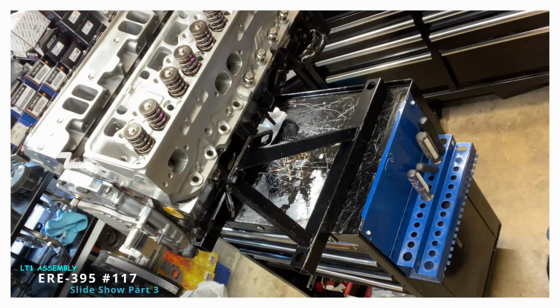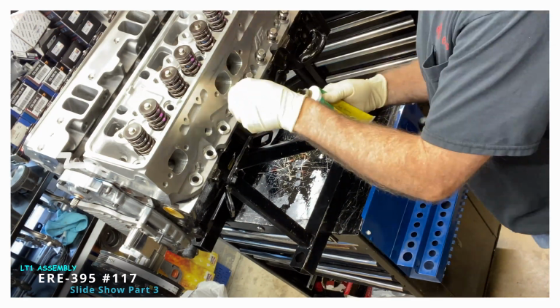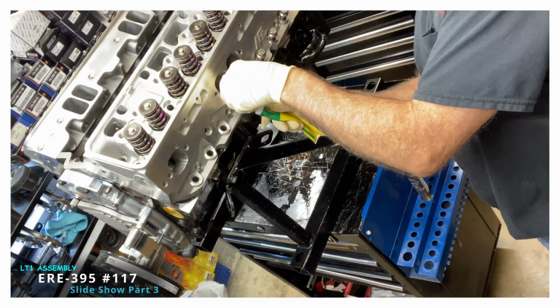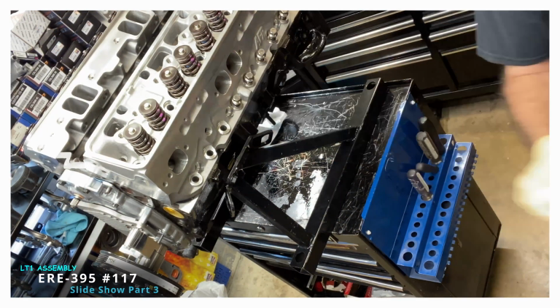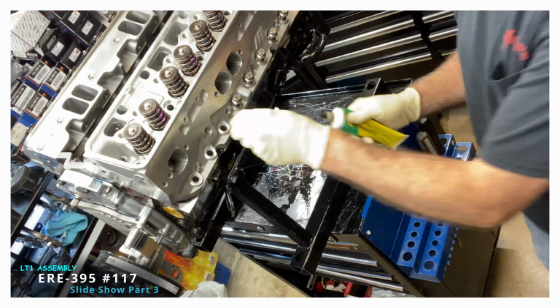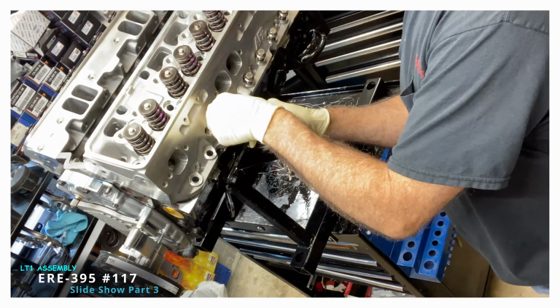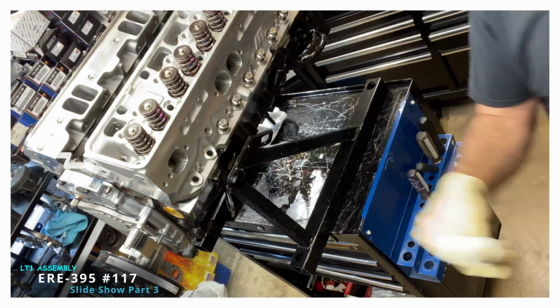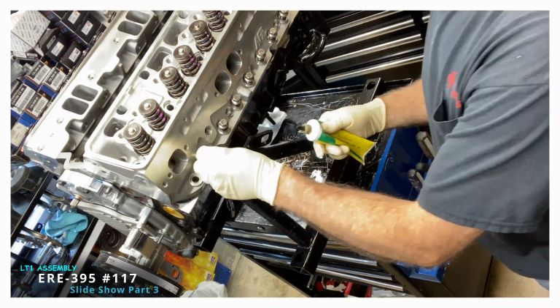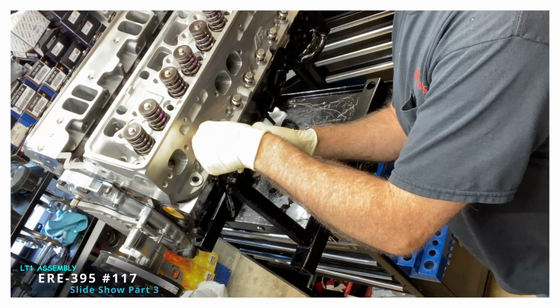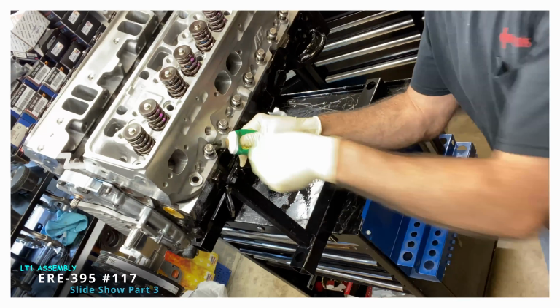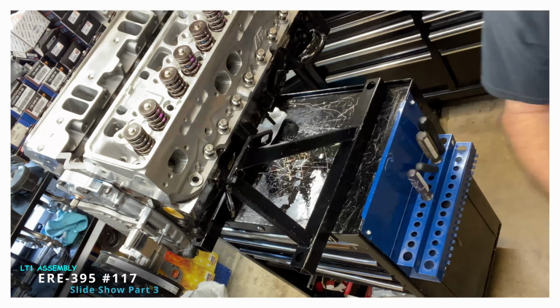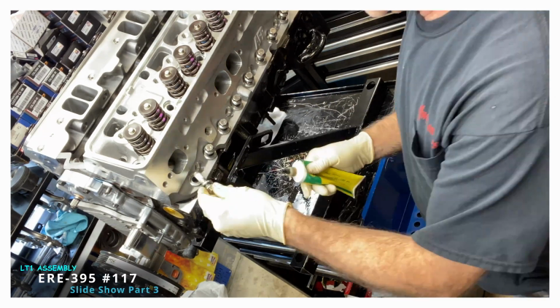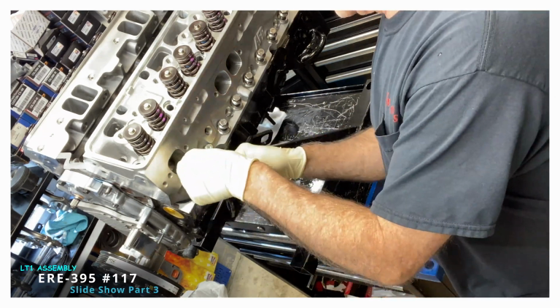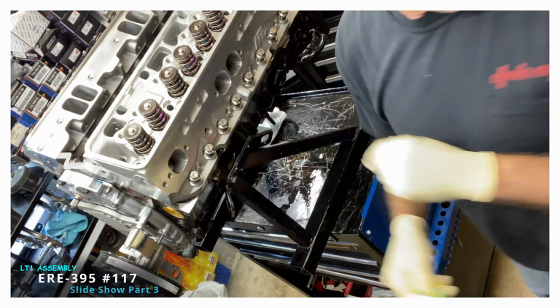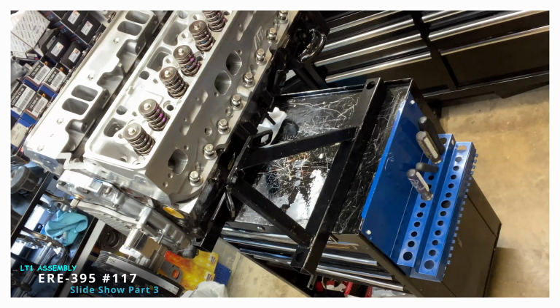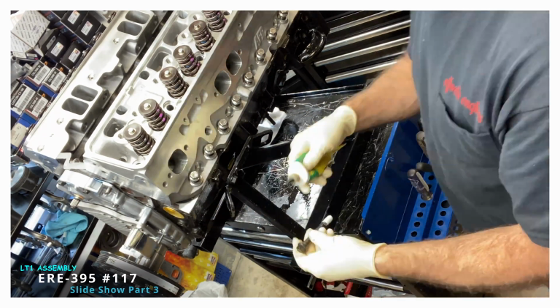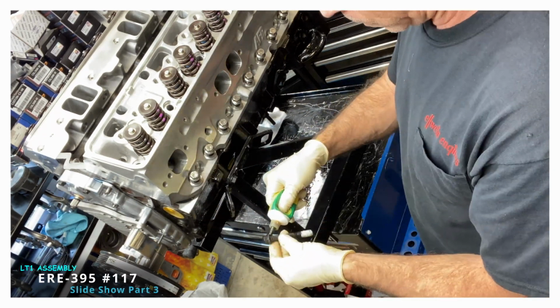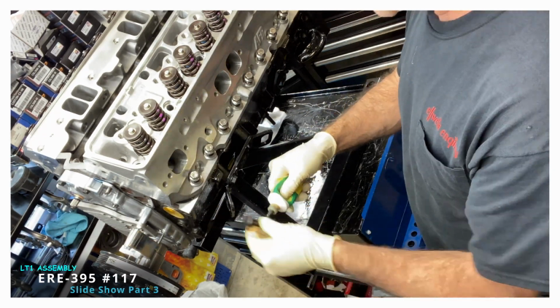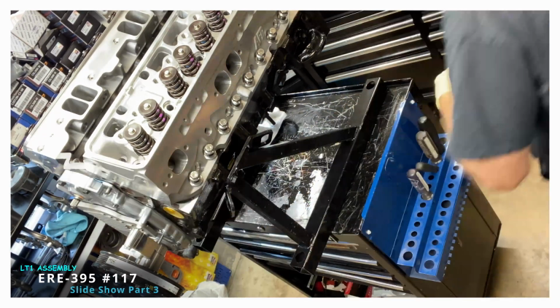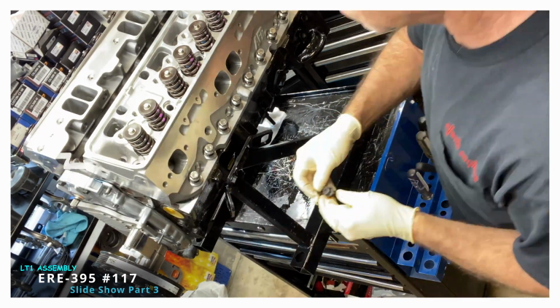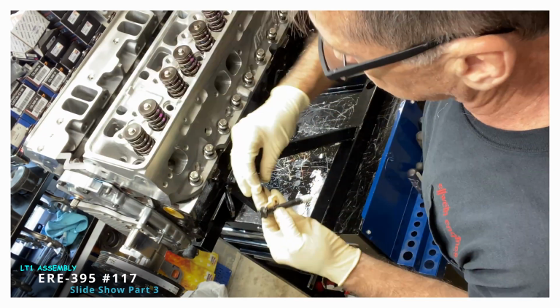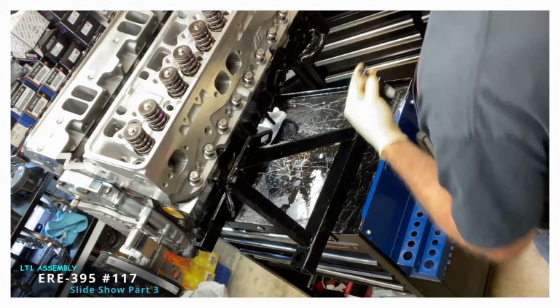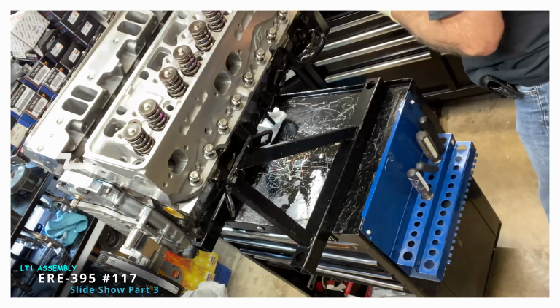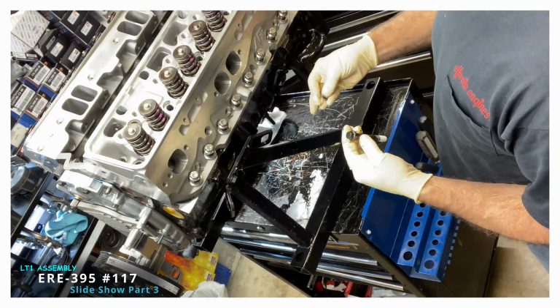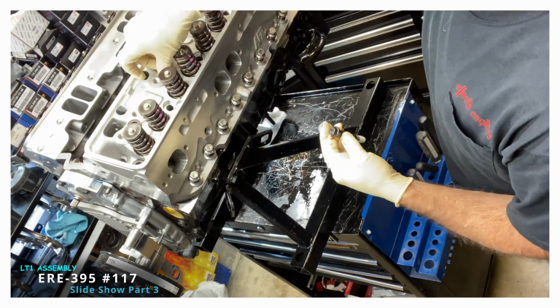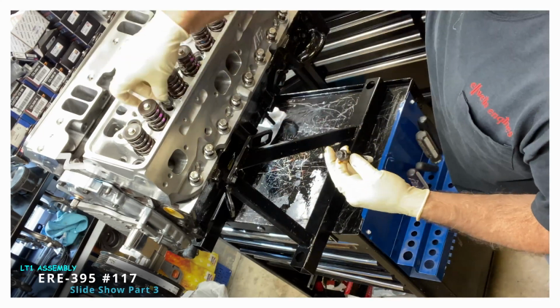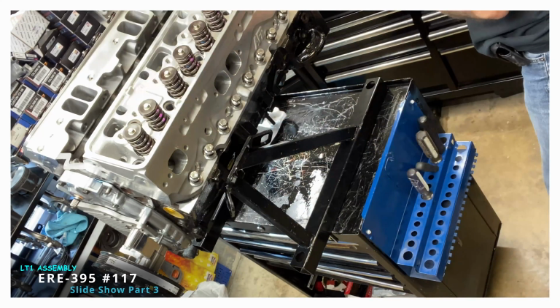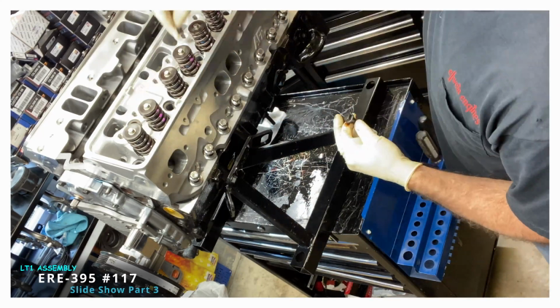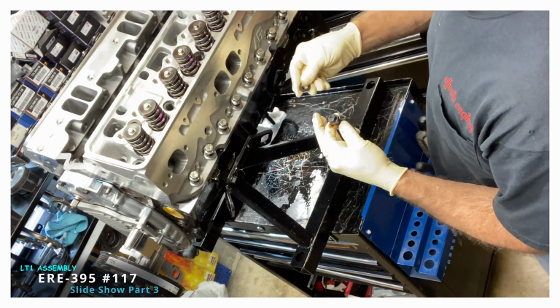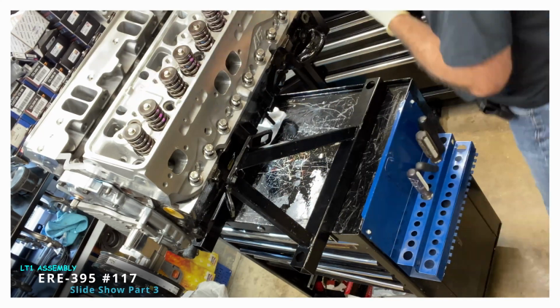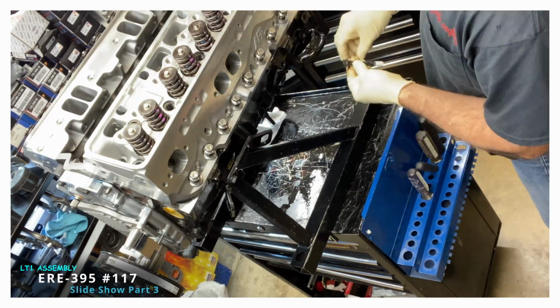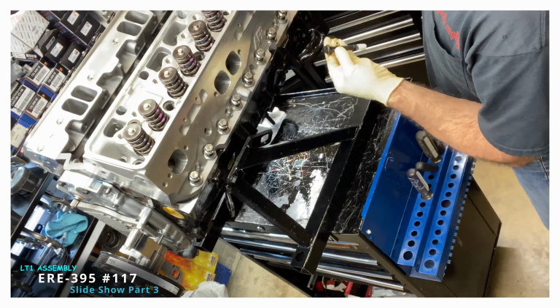I'm greasing up the head bolts — they're ARP head bolts. I use a high-pressure grease just under the head, and I use ARP thread sealant because all of the bolts go into the water jacket.